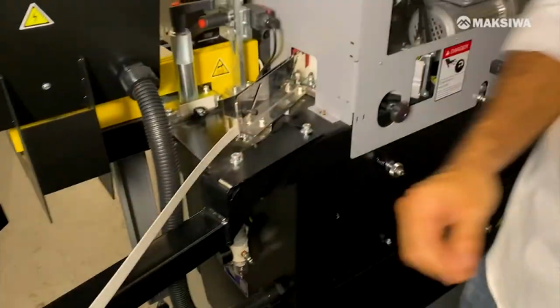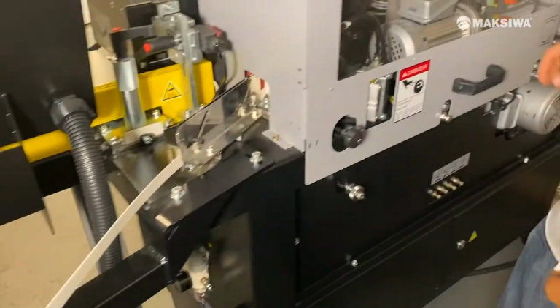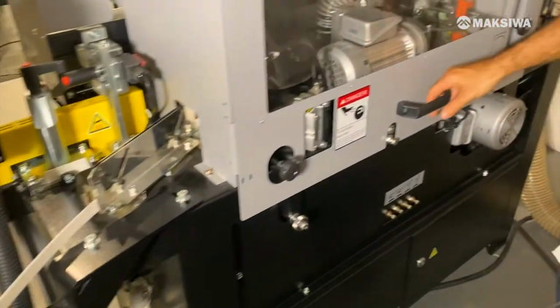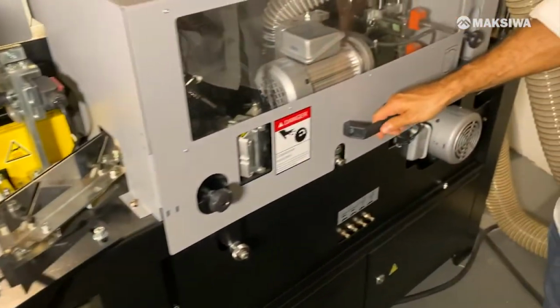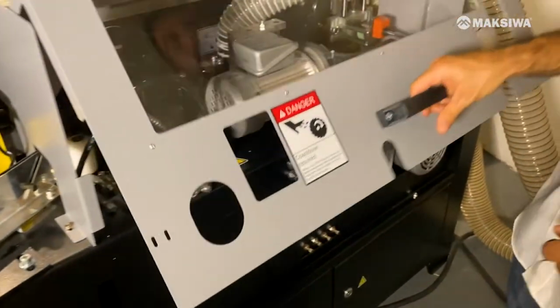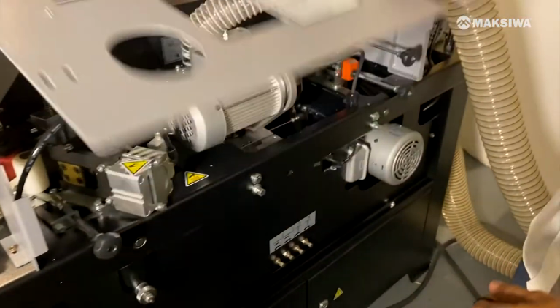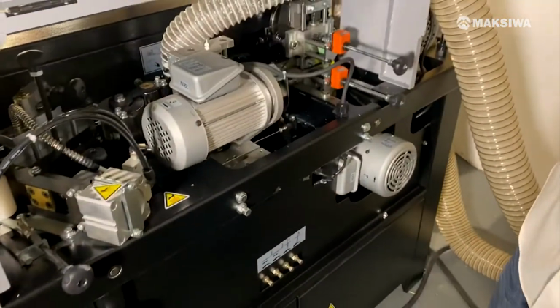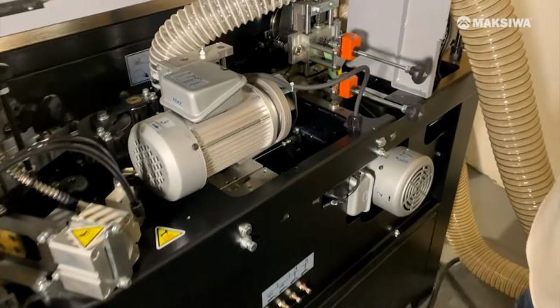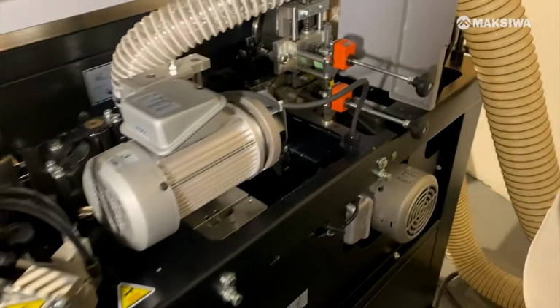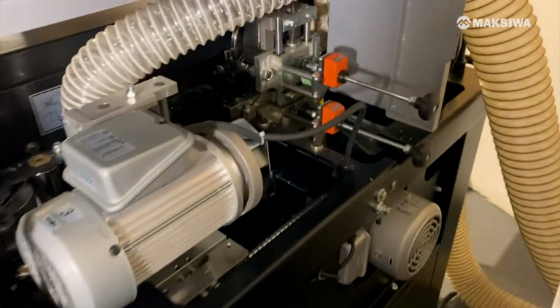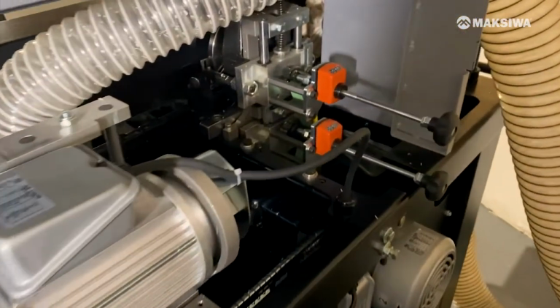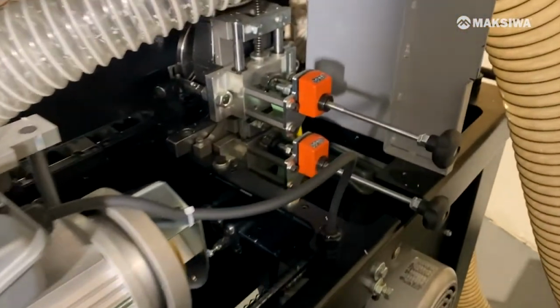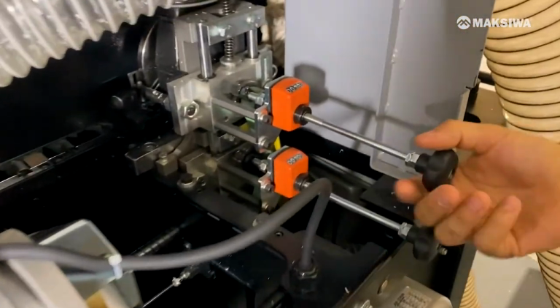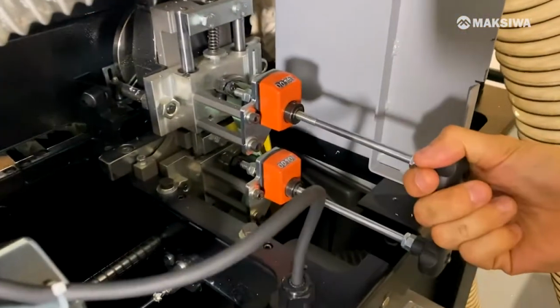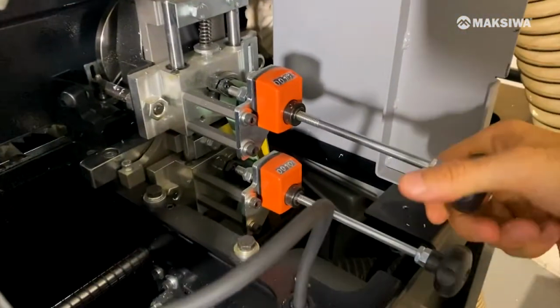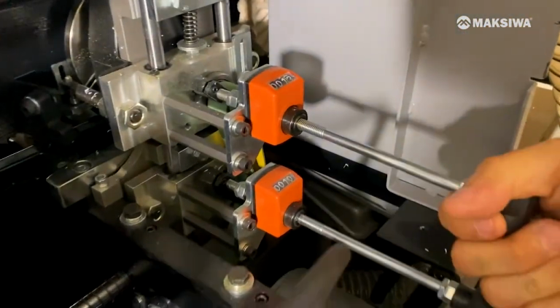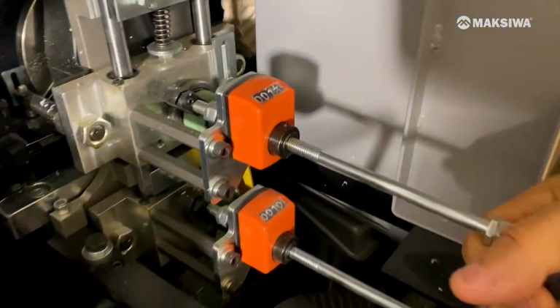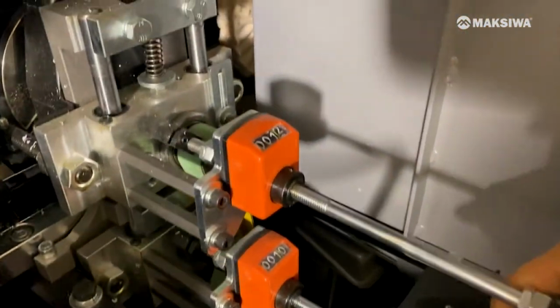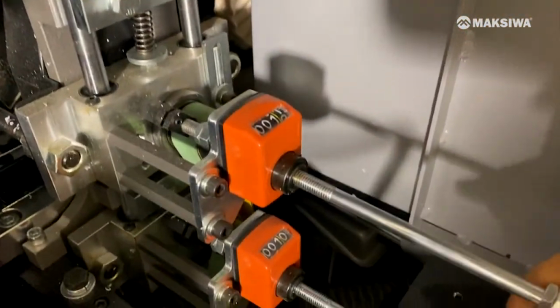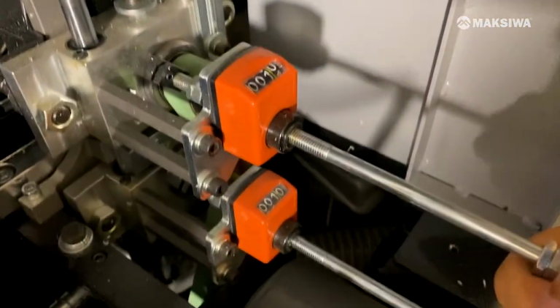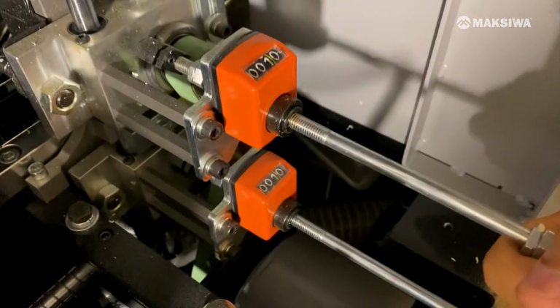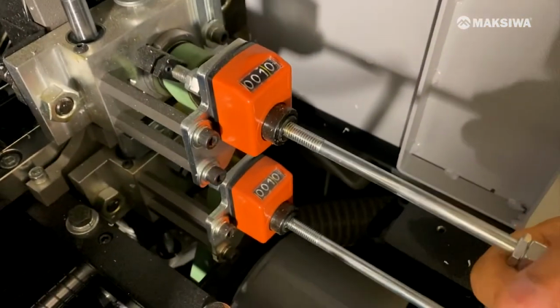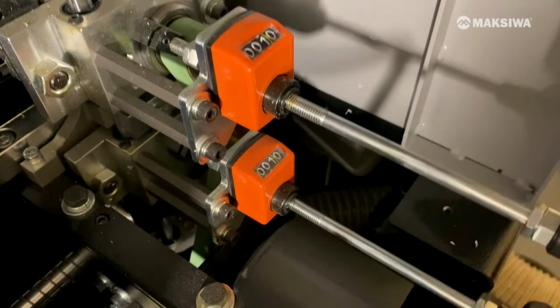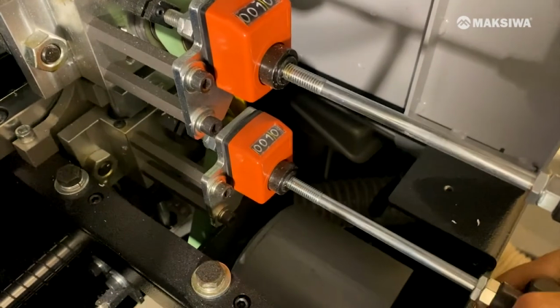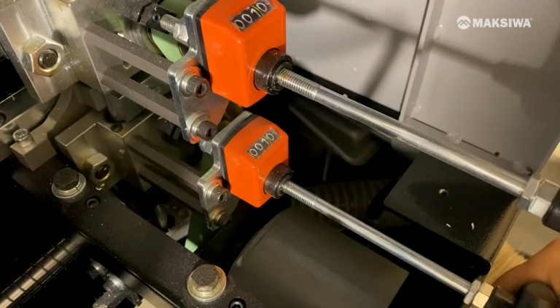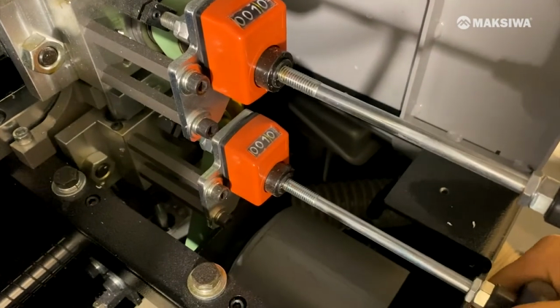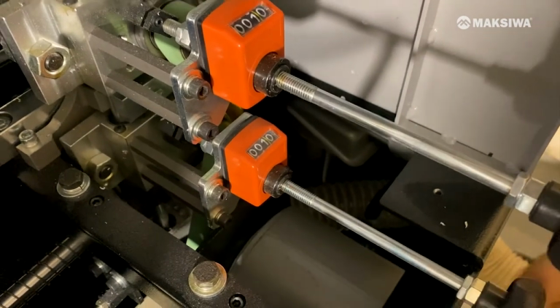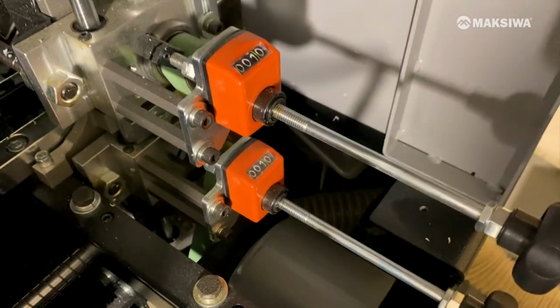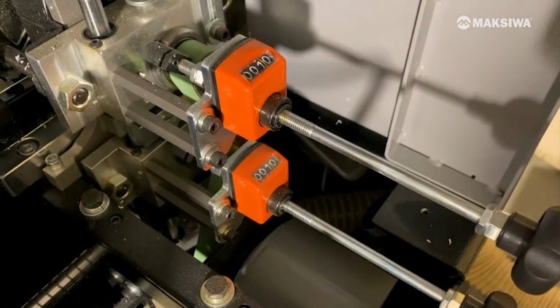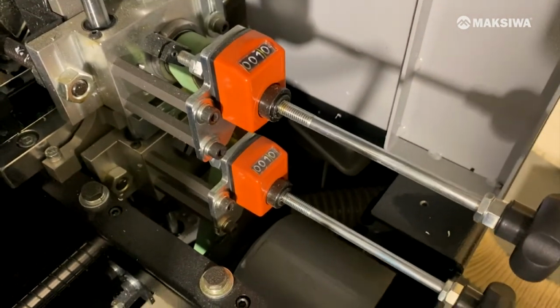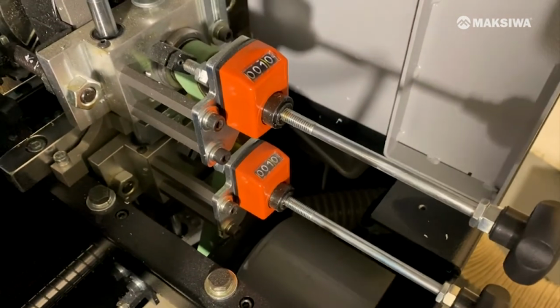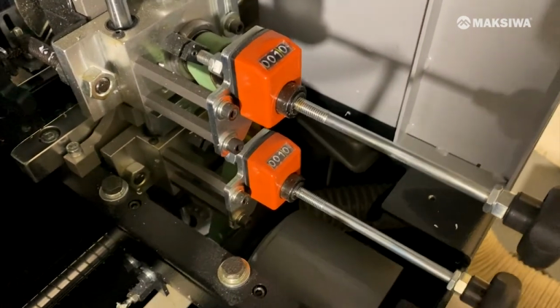We open this back door over here to access the excess trimmer. Set it to one. The other one is already set to one as well. So top and bottom are ready to go.